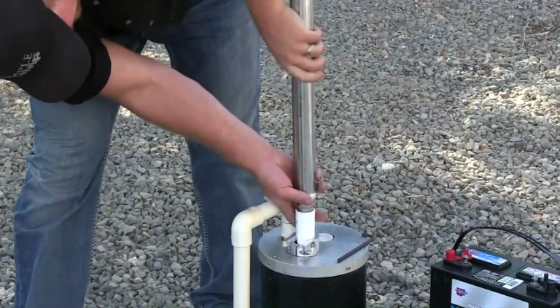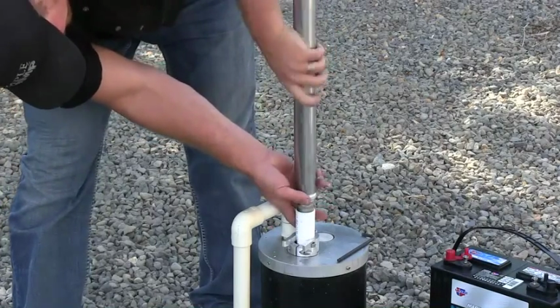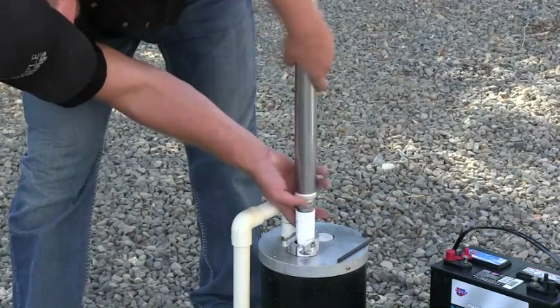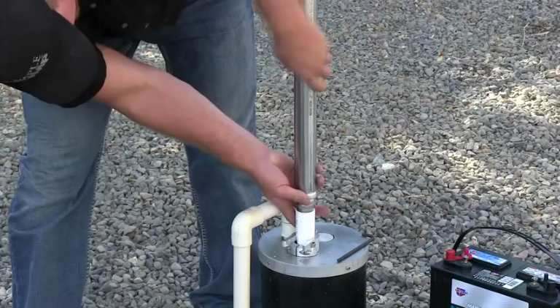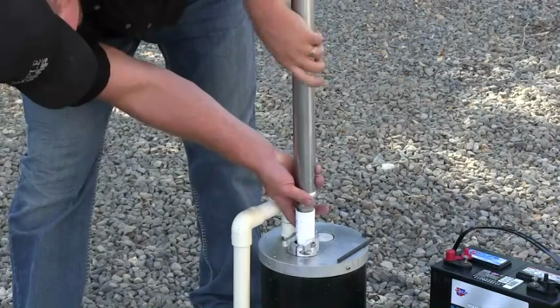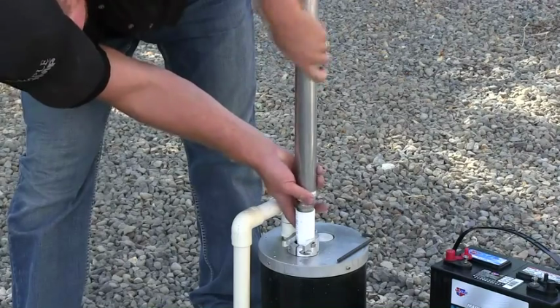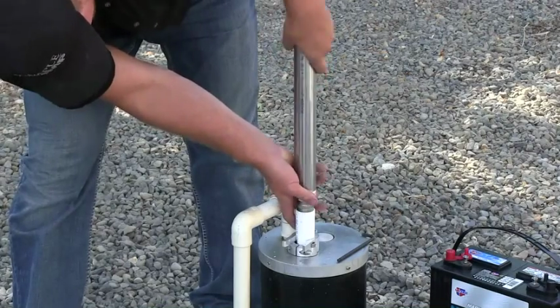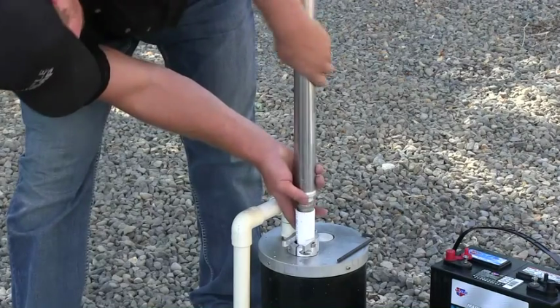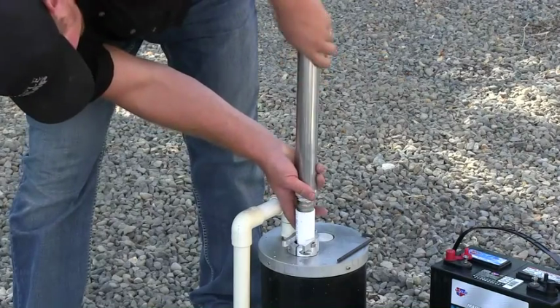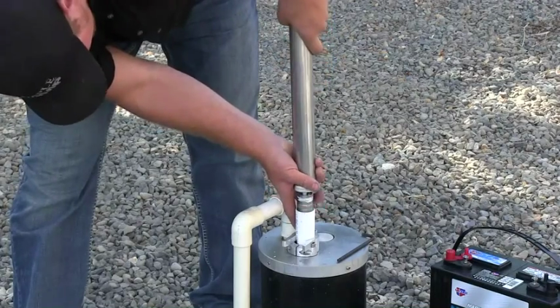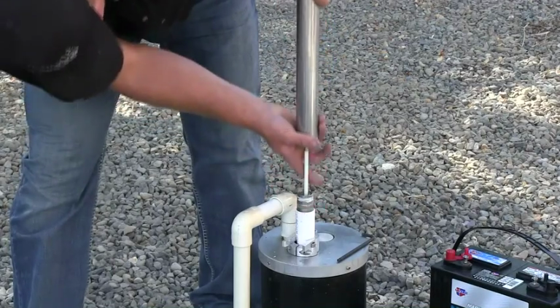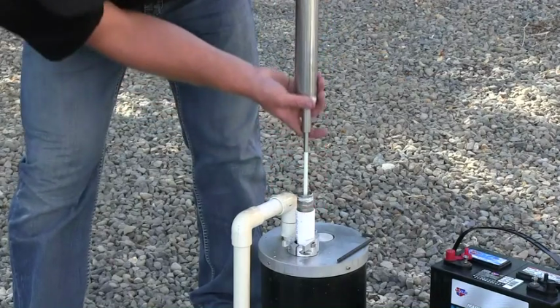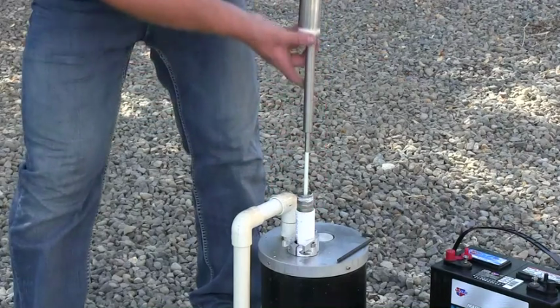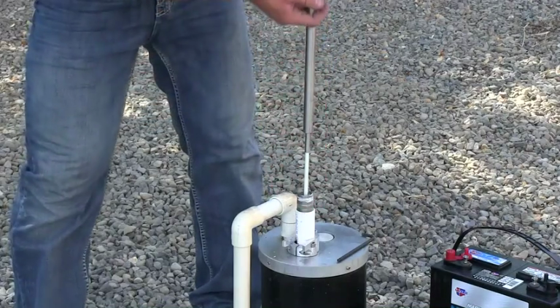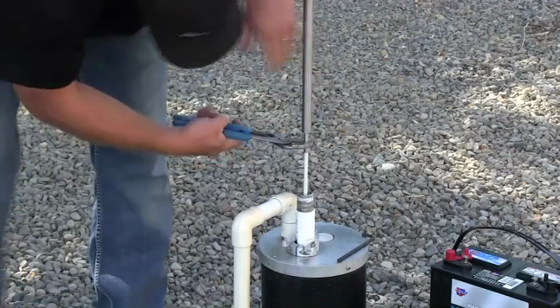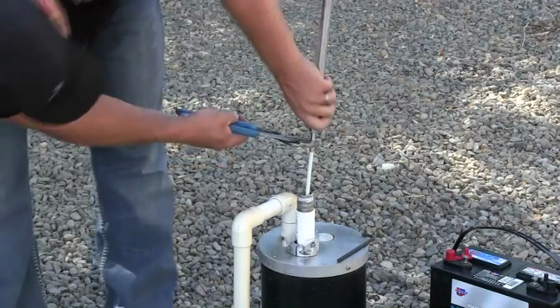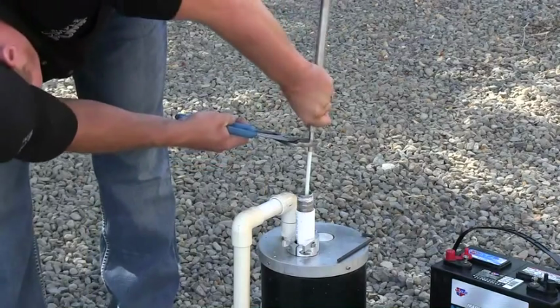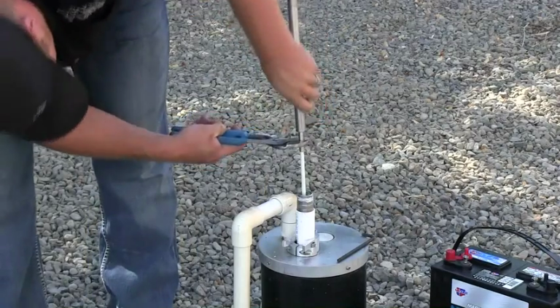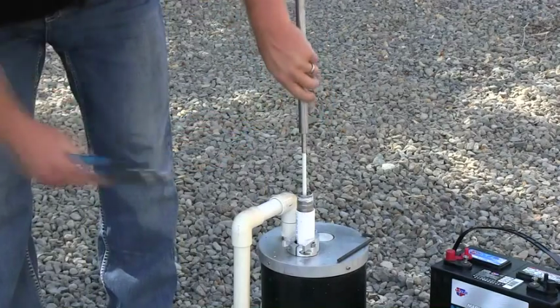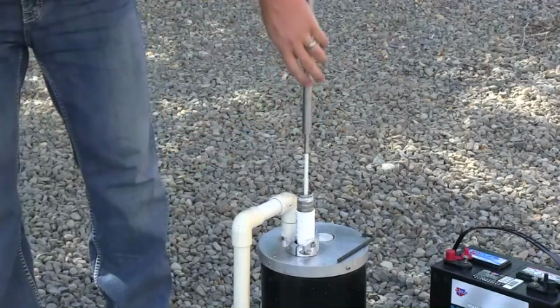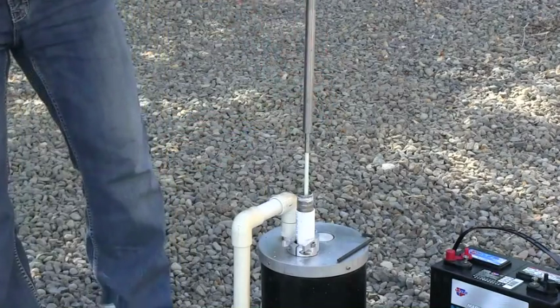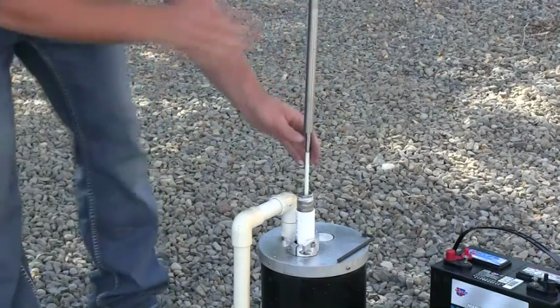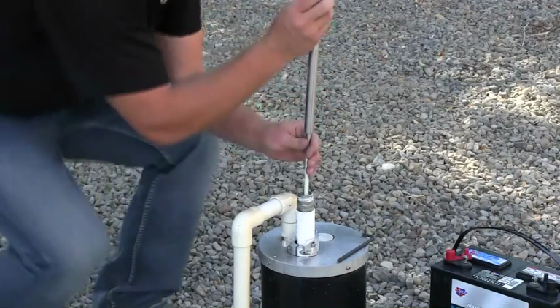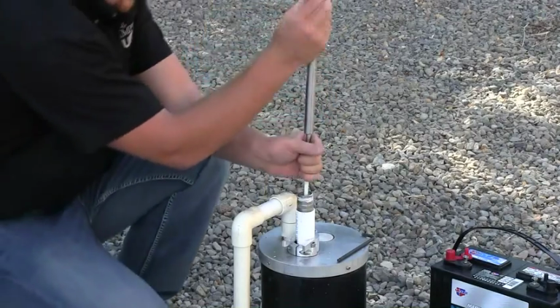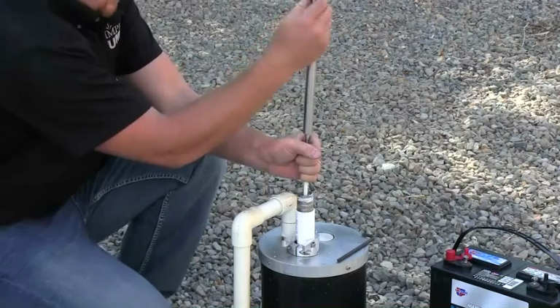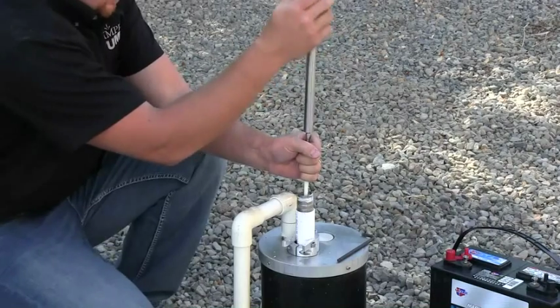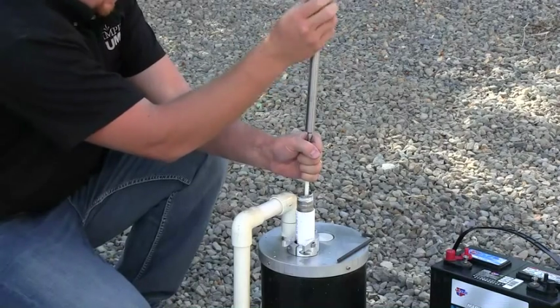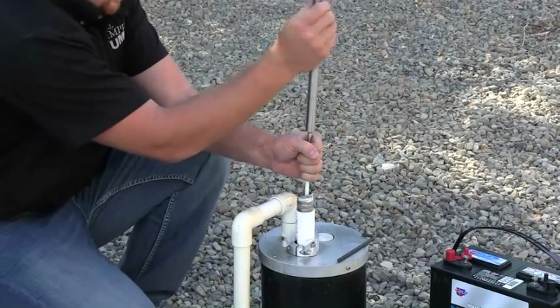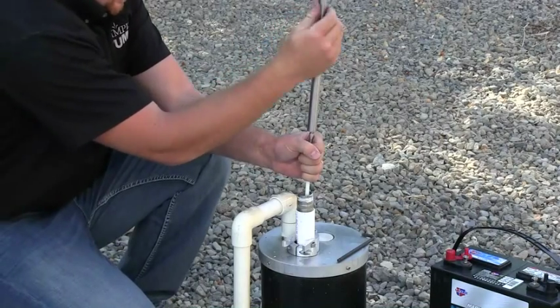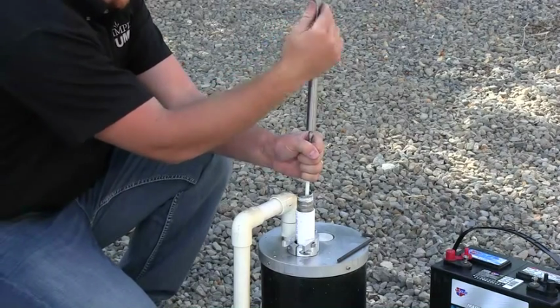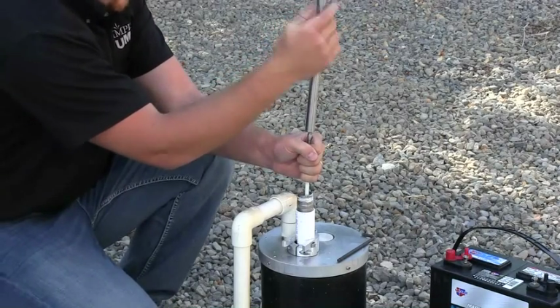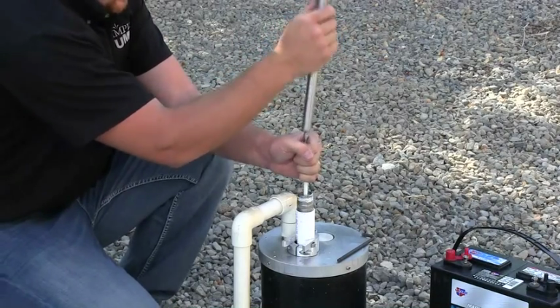As soon as the pump head and riser tube are removed, it exposes the three-quarter inch stainless rod. We are going to be disconnecting the three-quarter inch stainless rod from the top sucker rod.